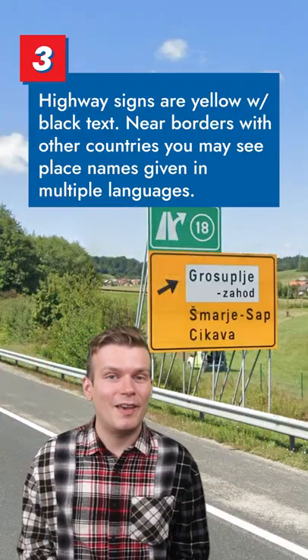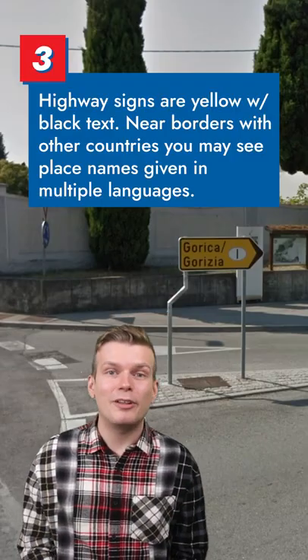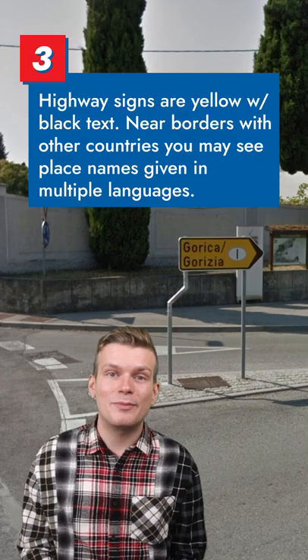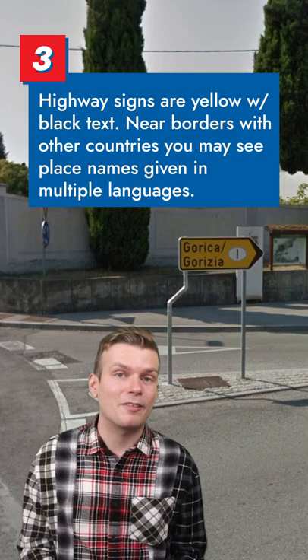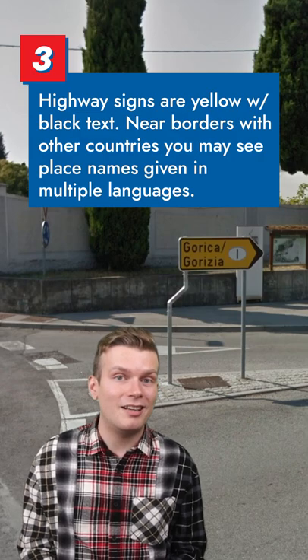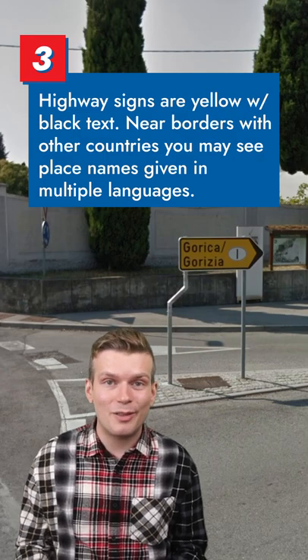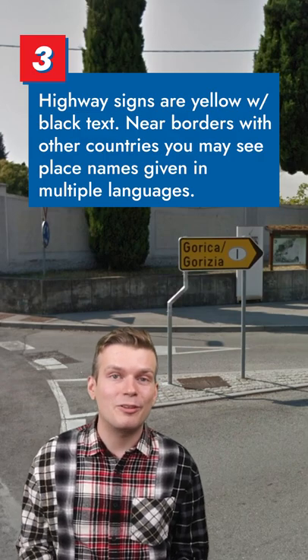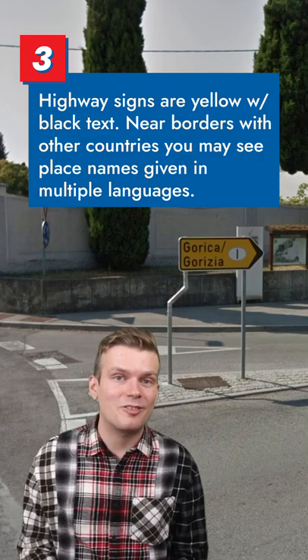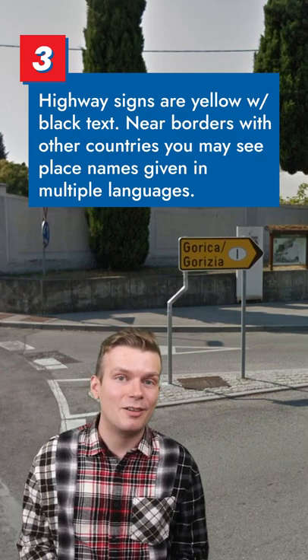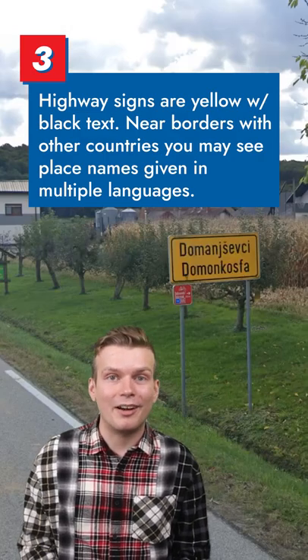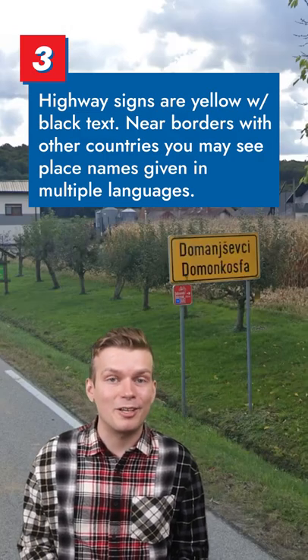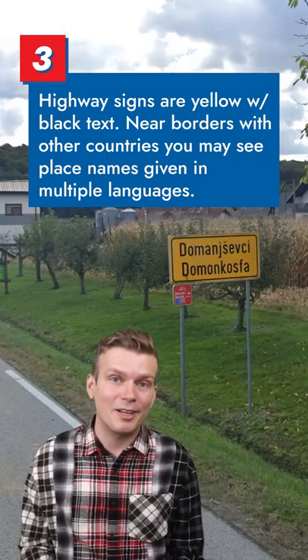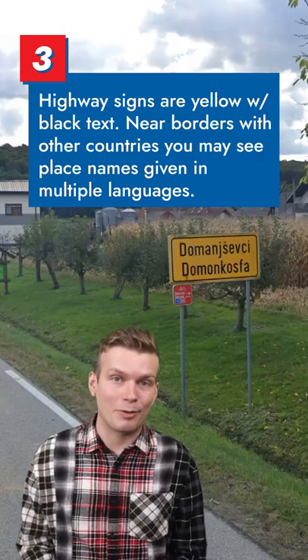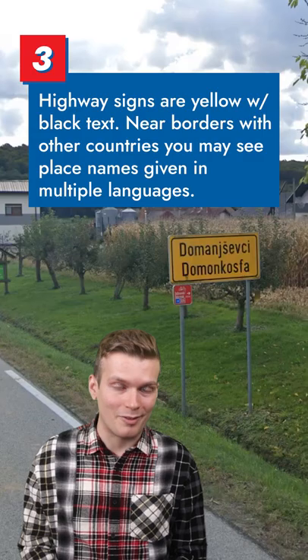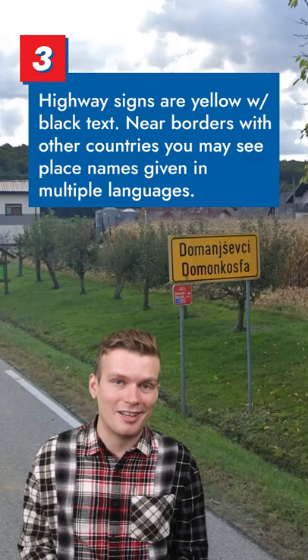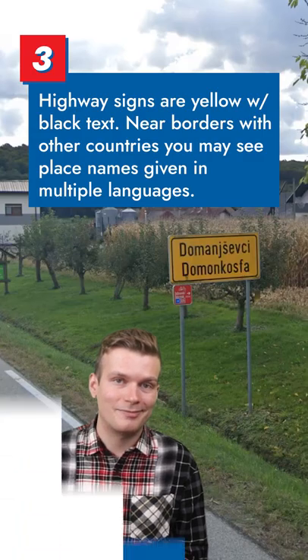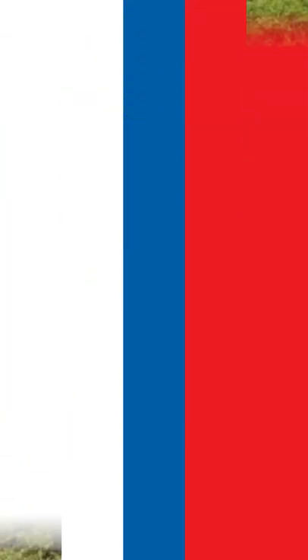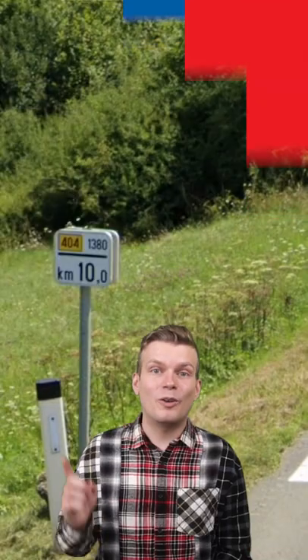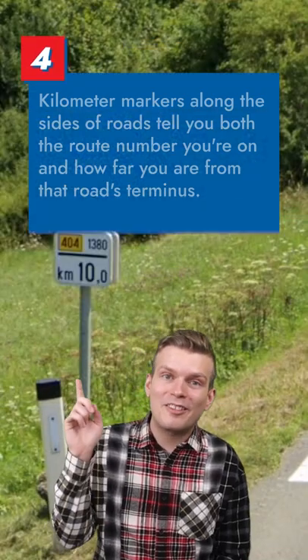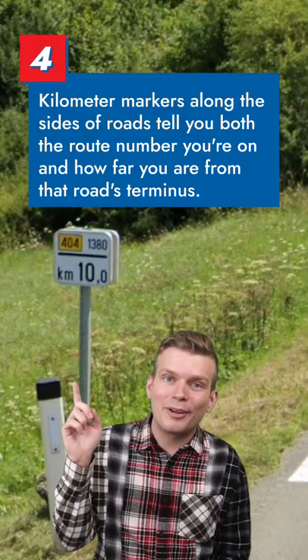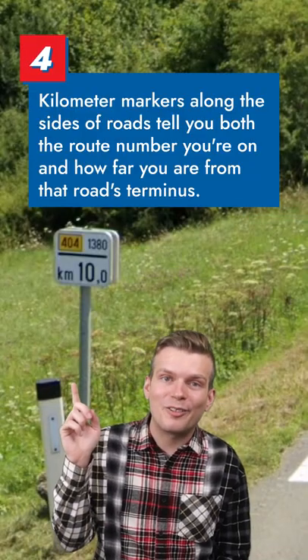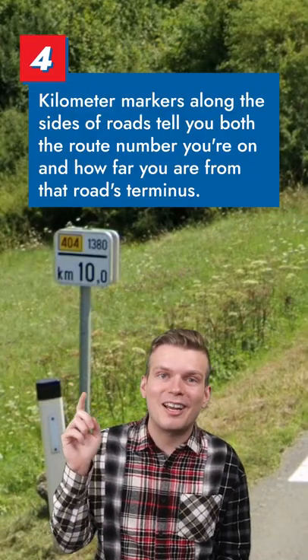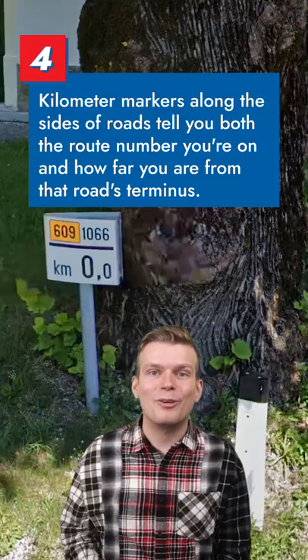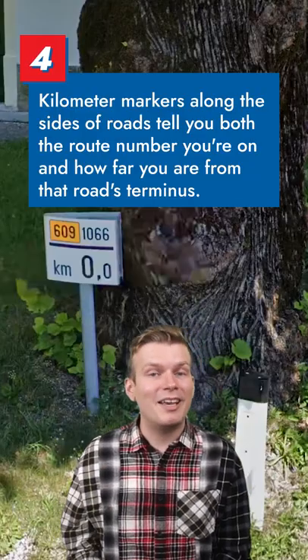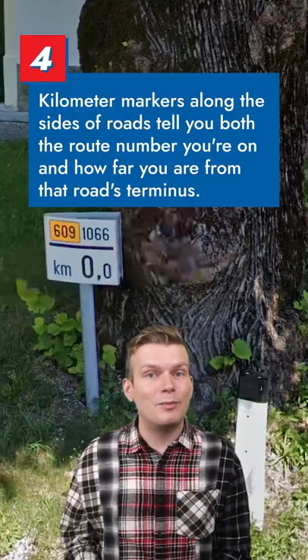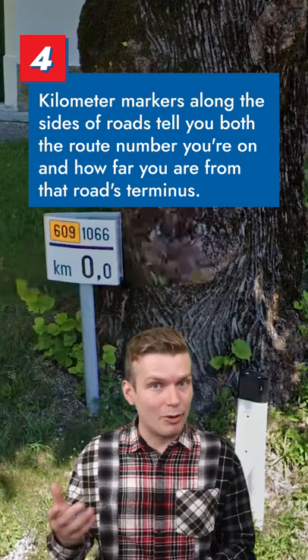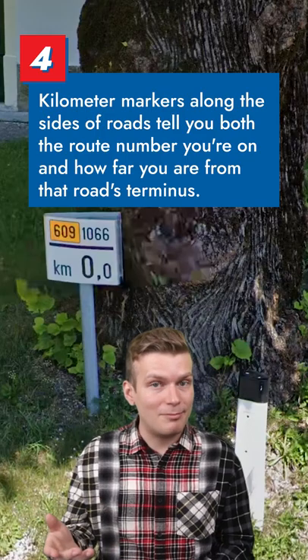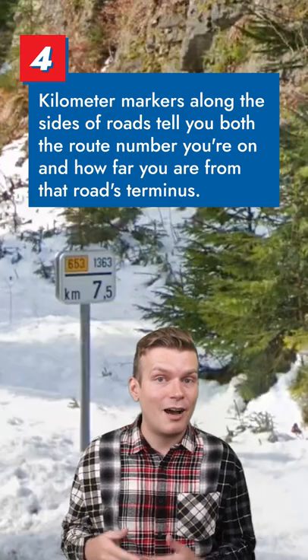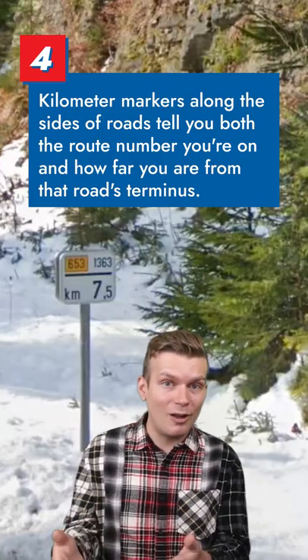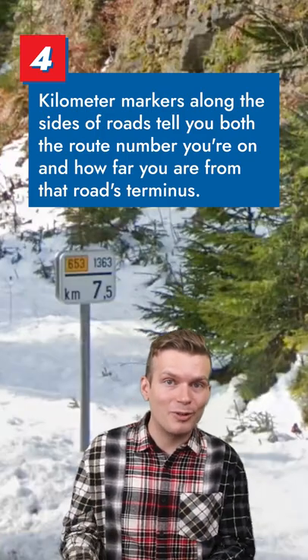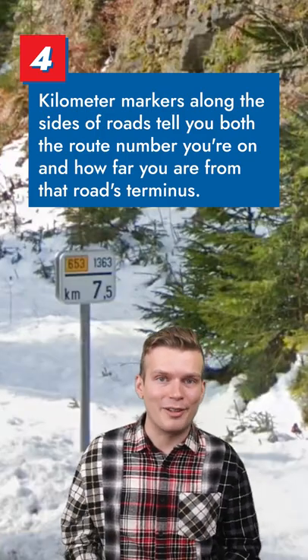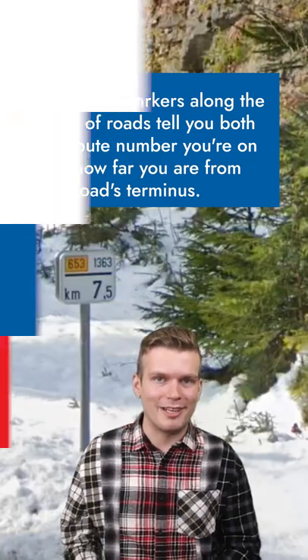If you see place names in both Slovene and another language such as Italian or Hungarian, then you're likely near the border with one of those countries. Look for one of these kilometer markers along the side of the road — it tells you both the road you're on and how far along that road you are from its terminus.